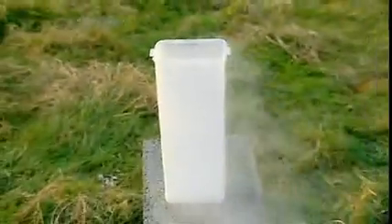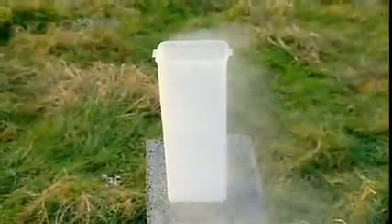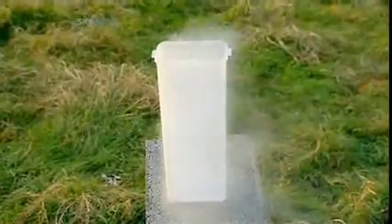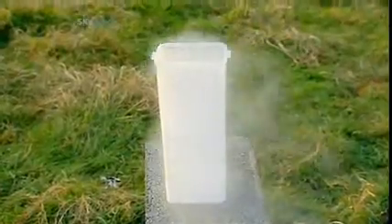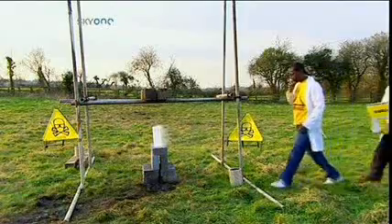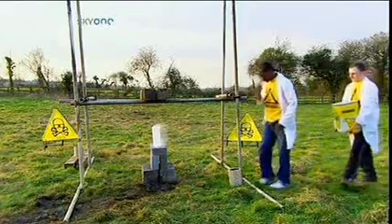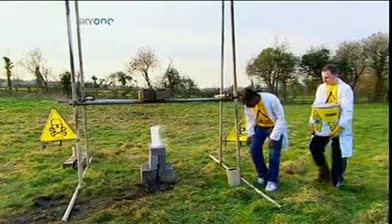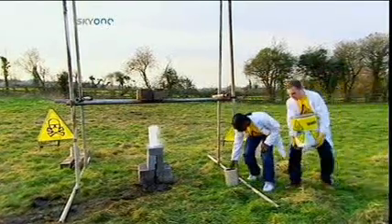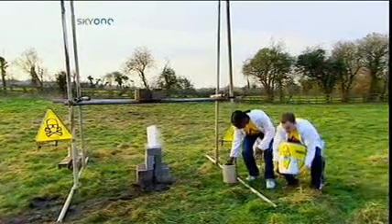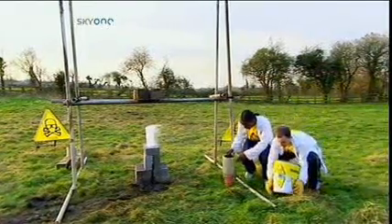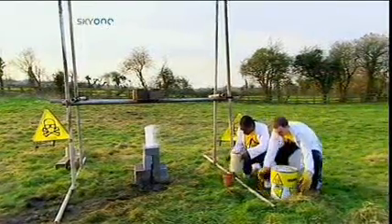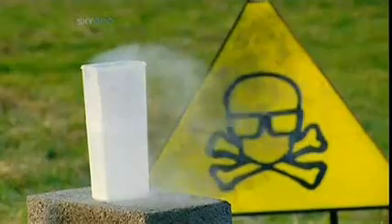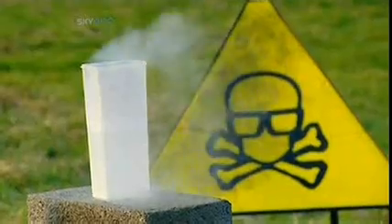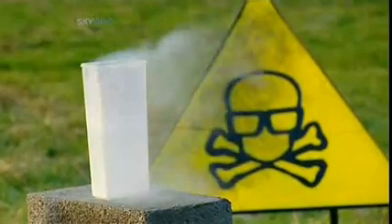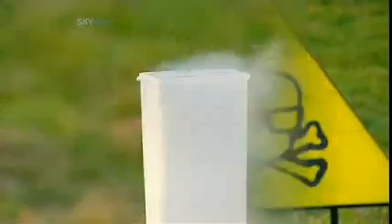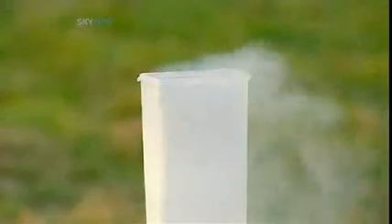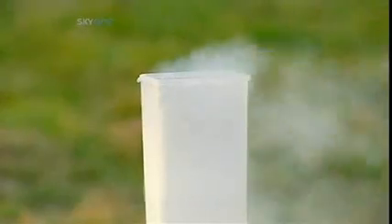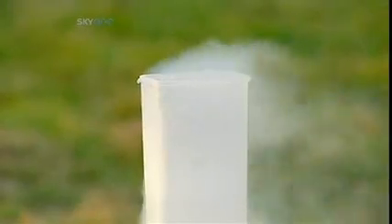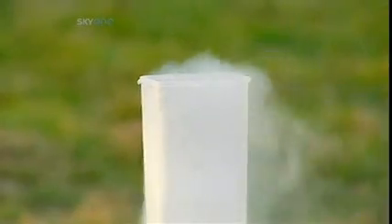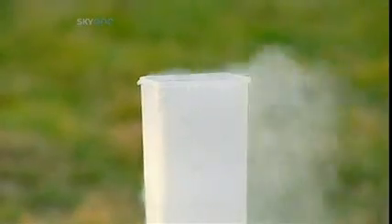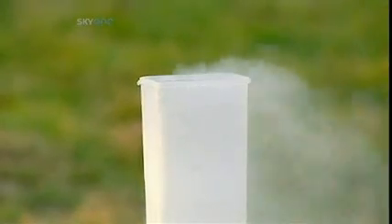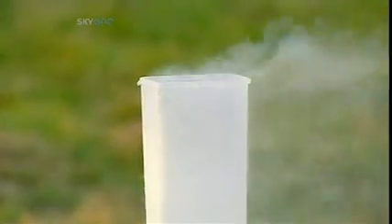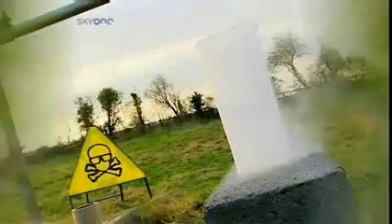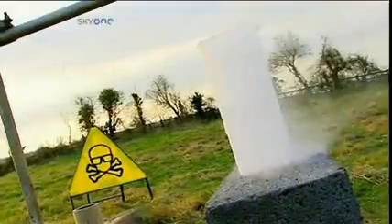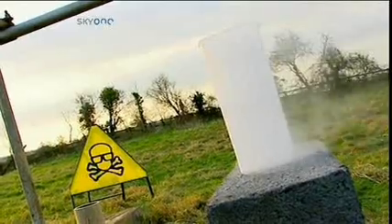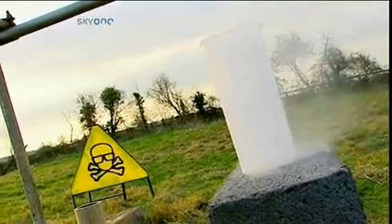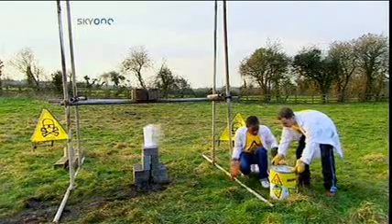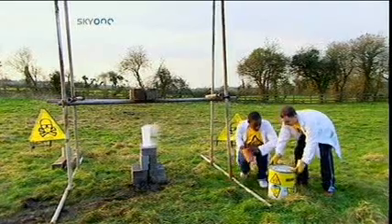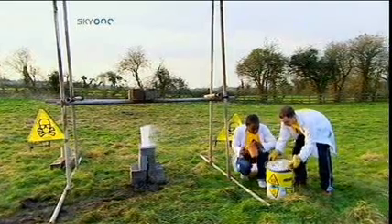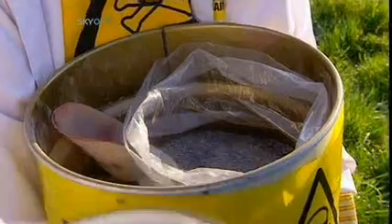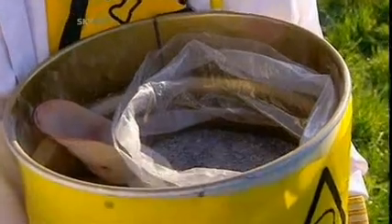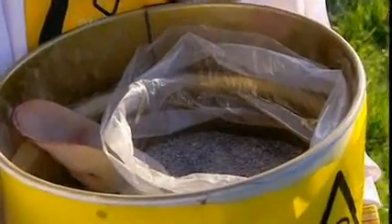This is liquid nitrogen. It's specially stored at minus 198 degrees Celsius. That's 163 degrees colder than the North Pole in winter. But is it cold enough to neutralize the intense heat of thermite?